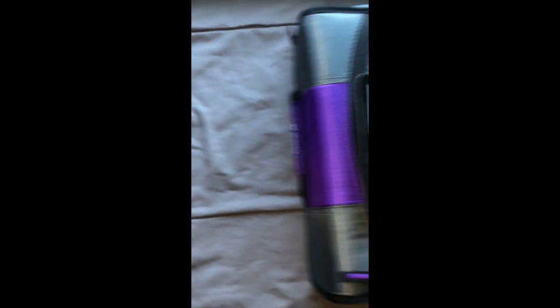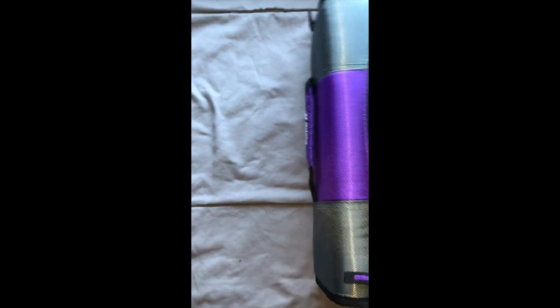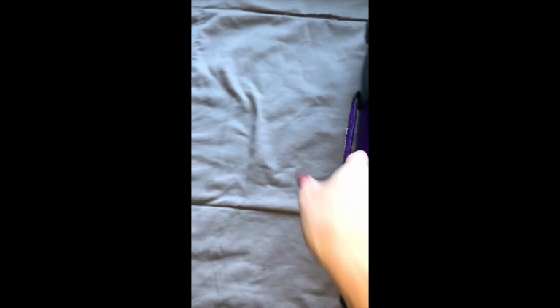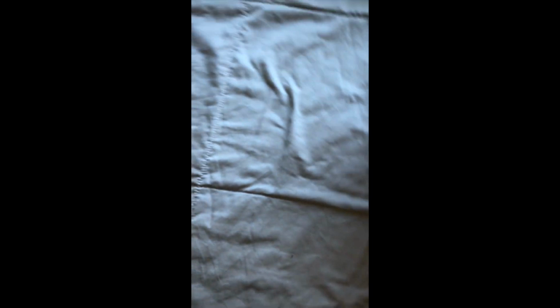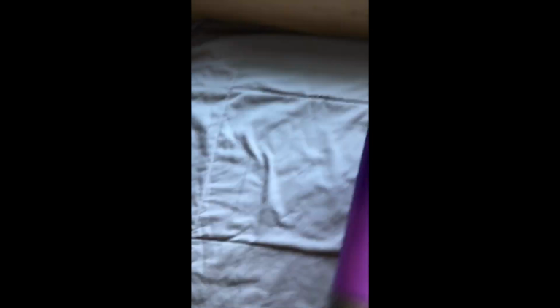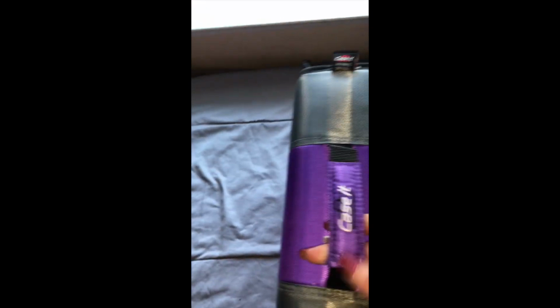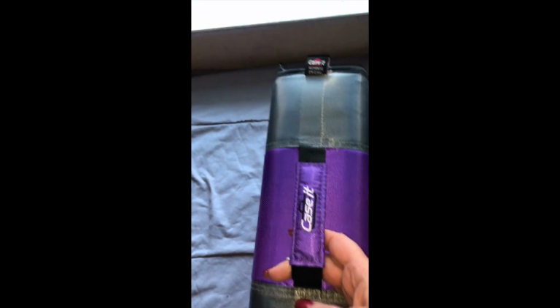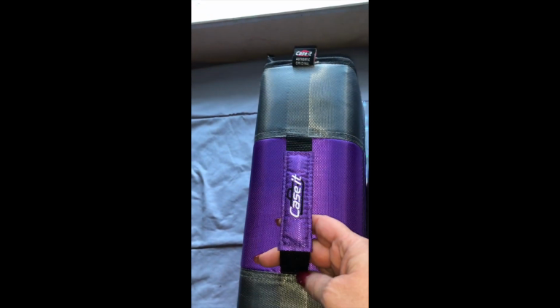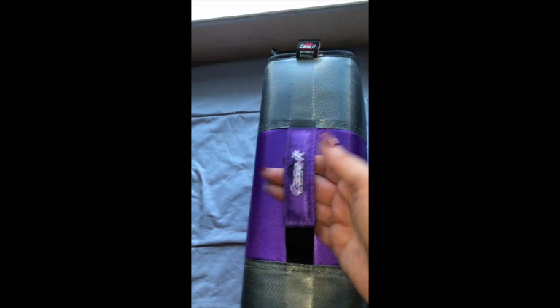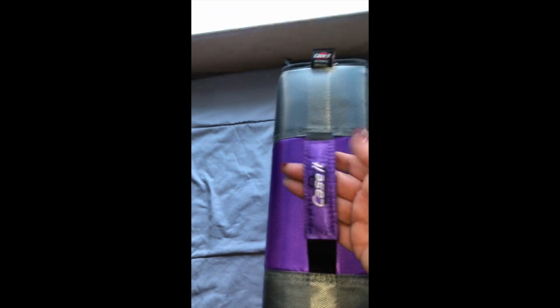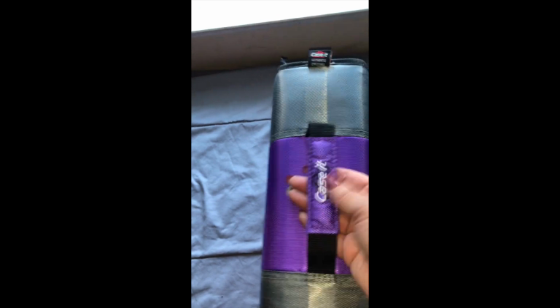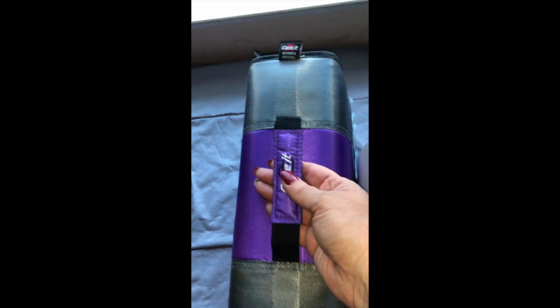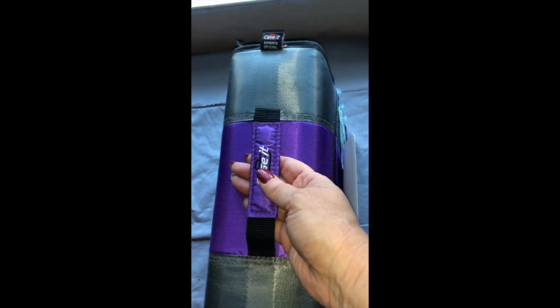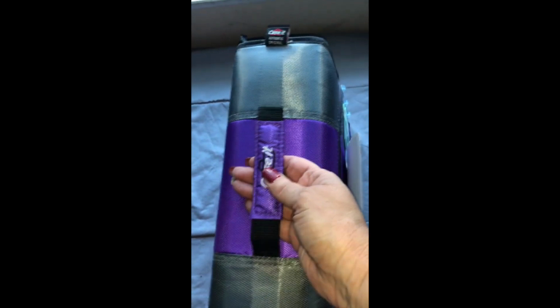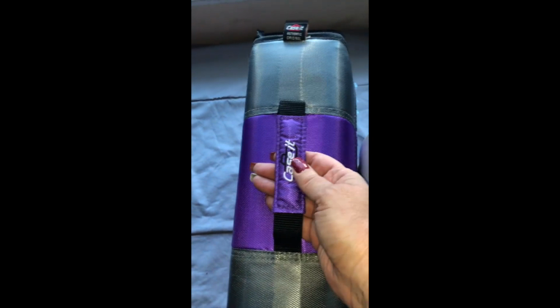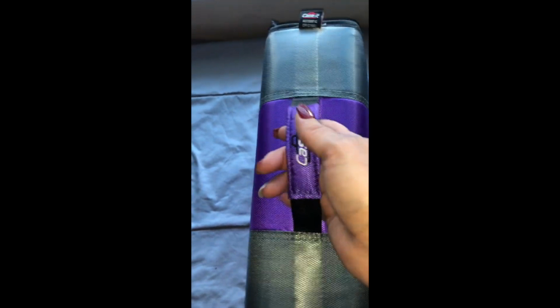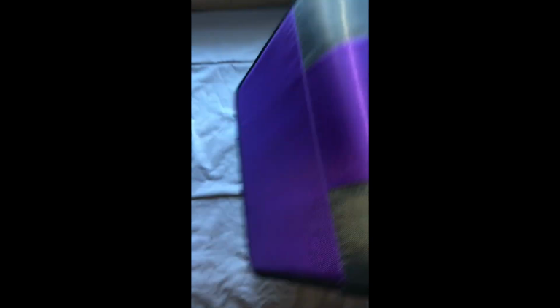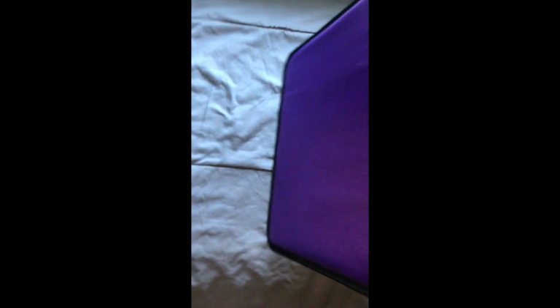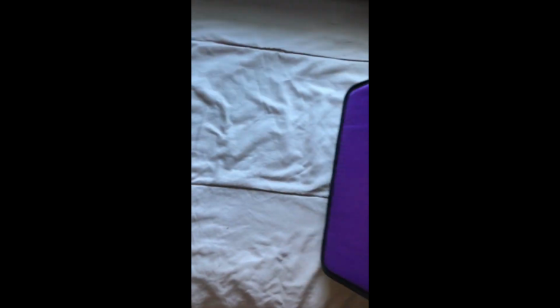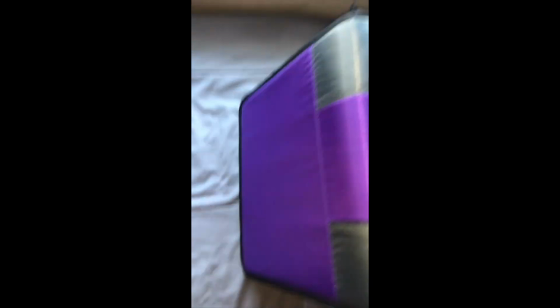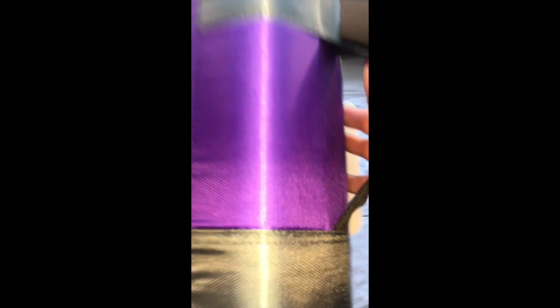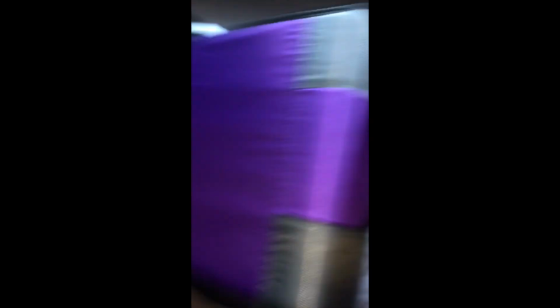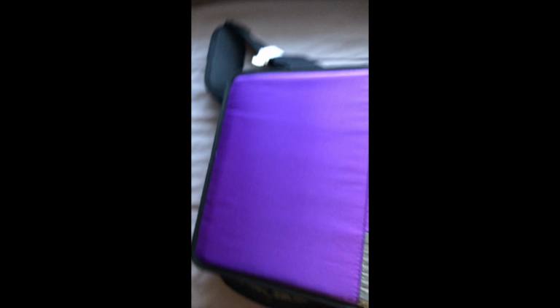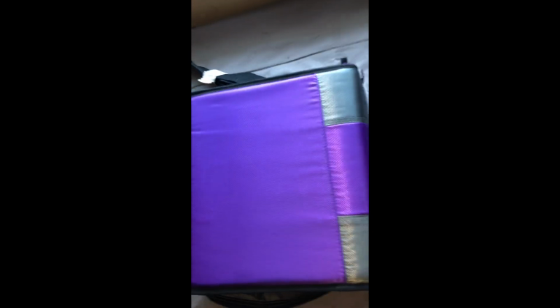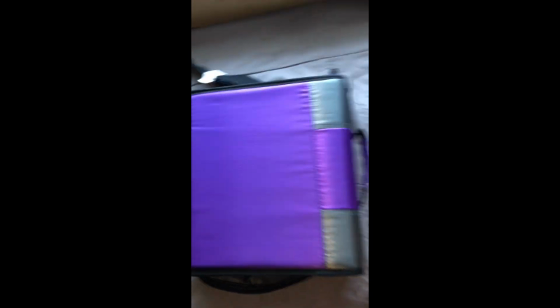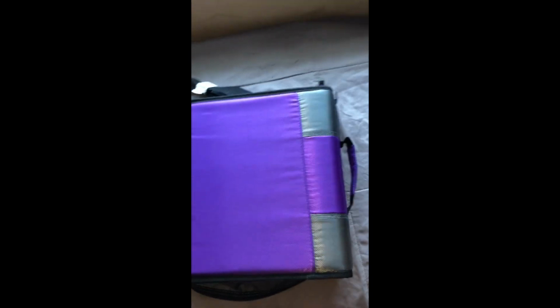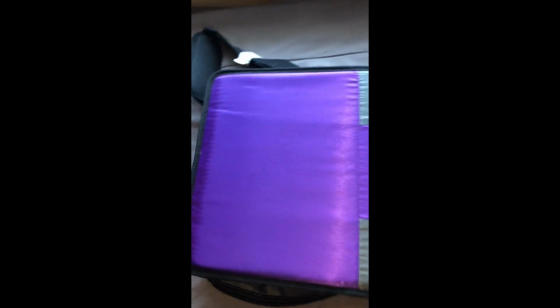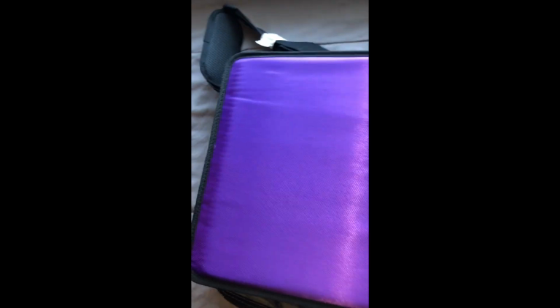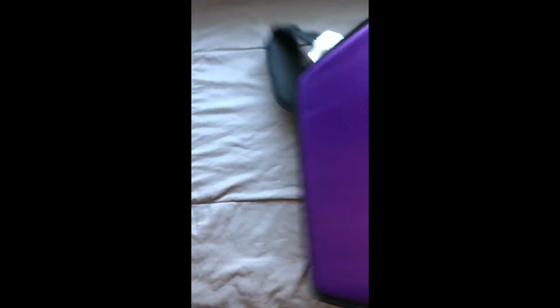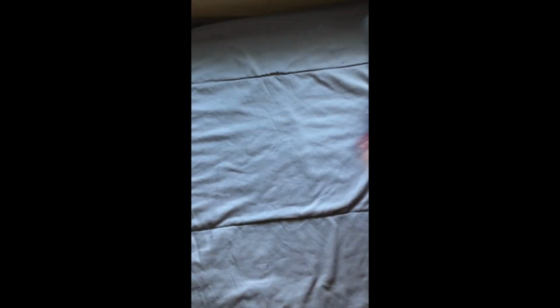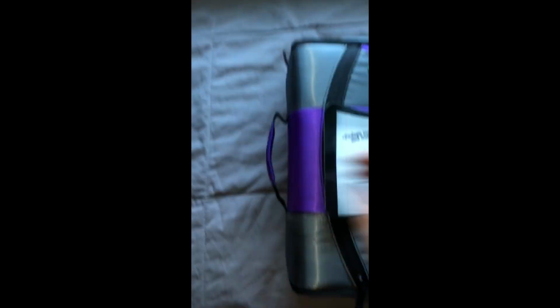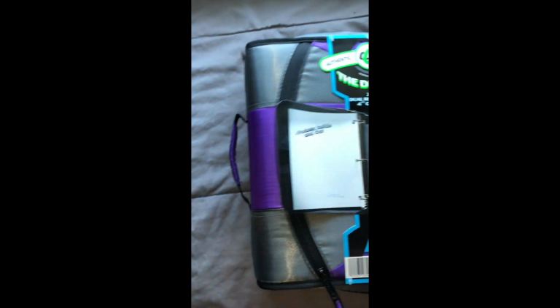Here's the front — you've got the handle. And I always get Case-It binders and they last a very long time. Here is the back. So I like these.